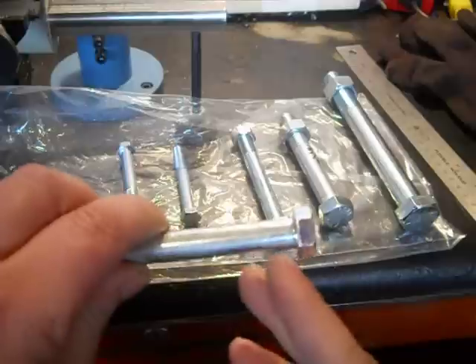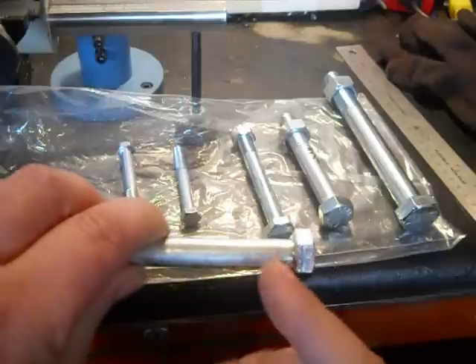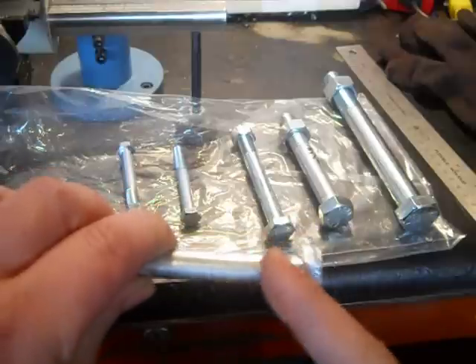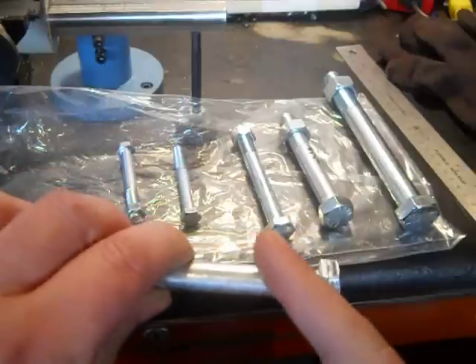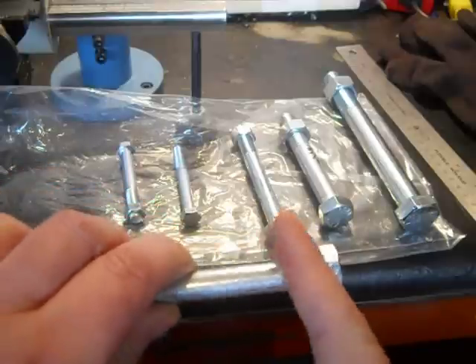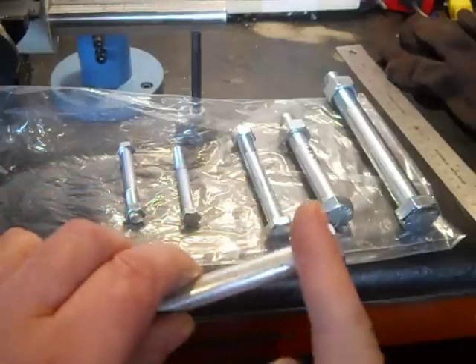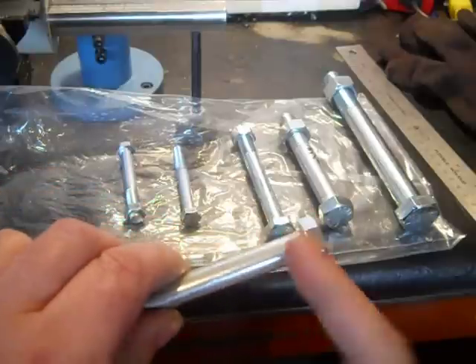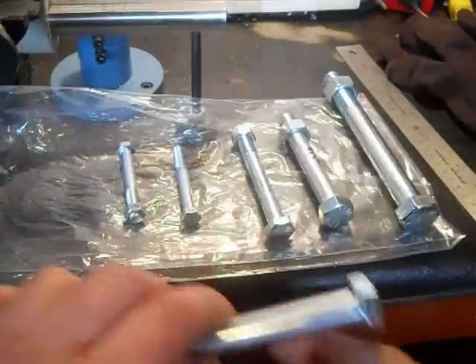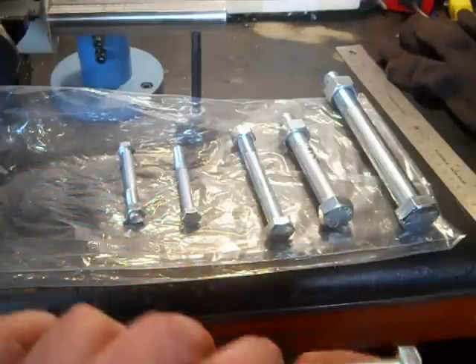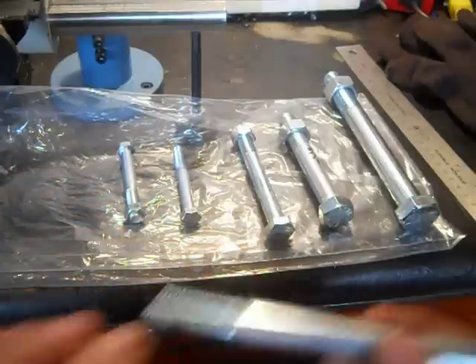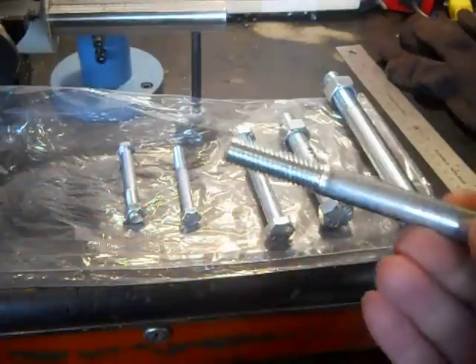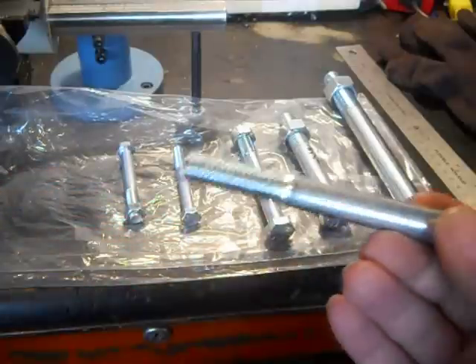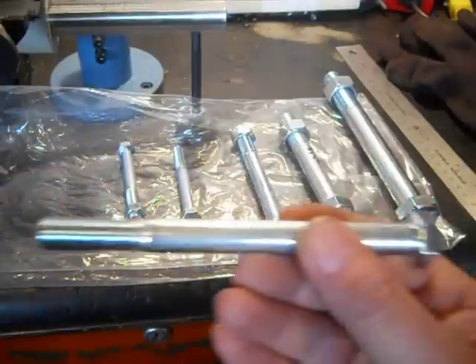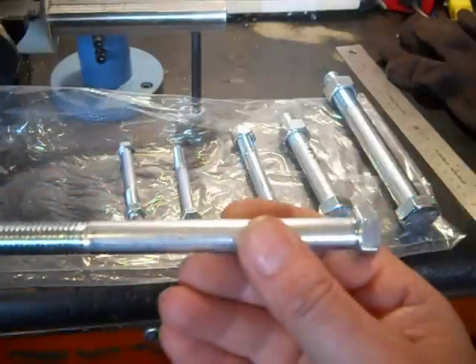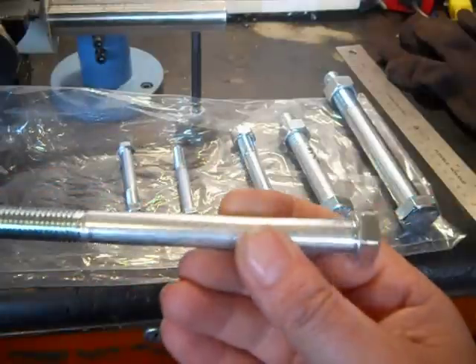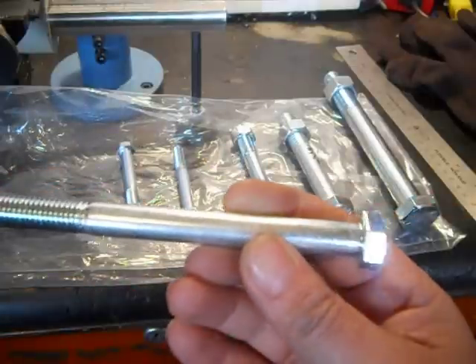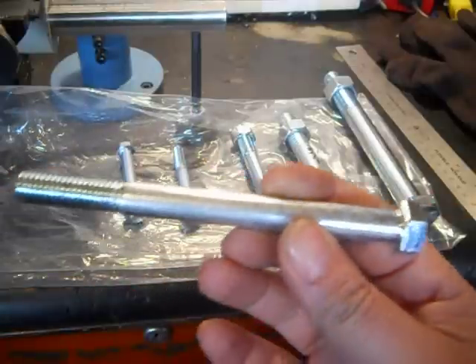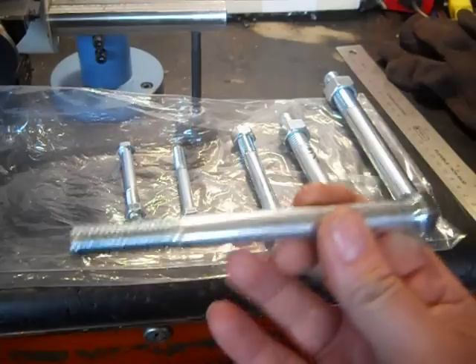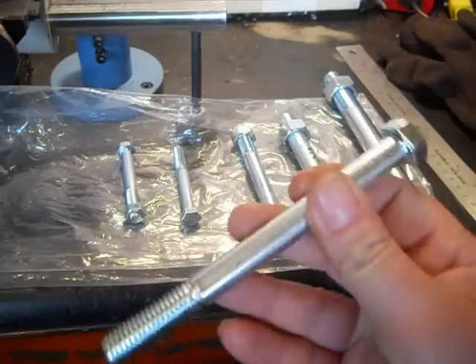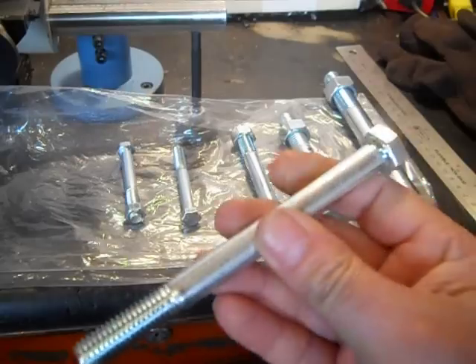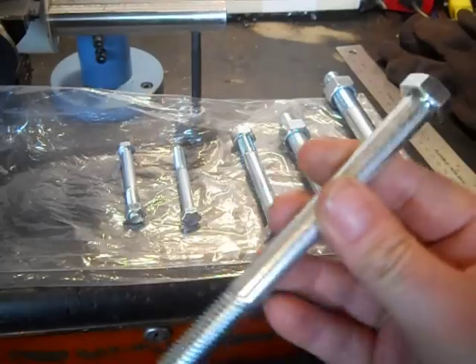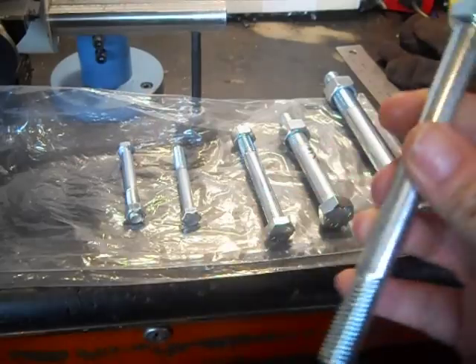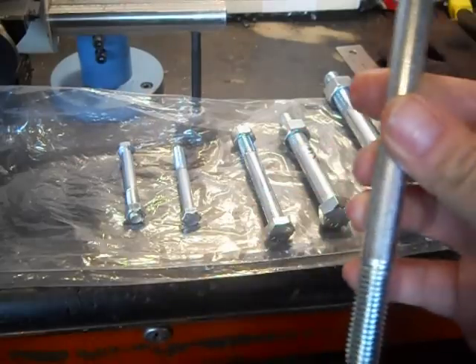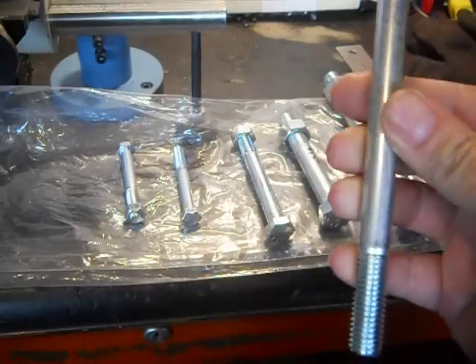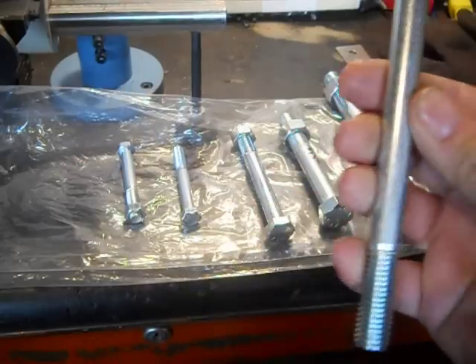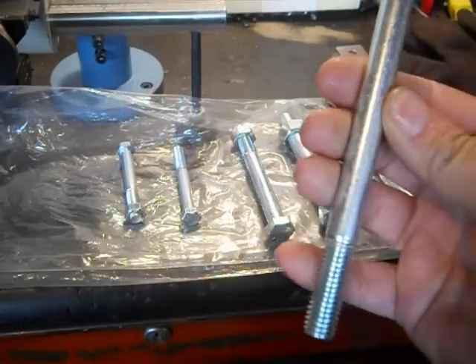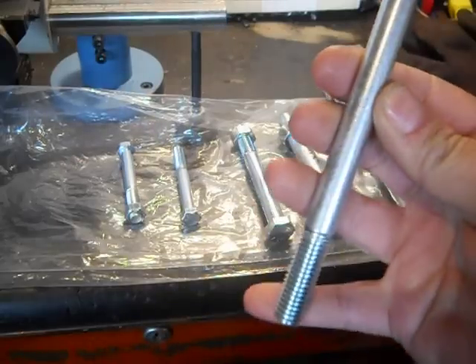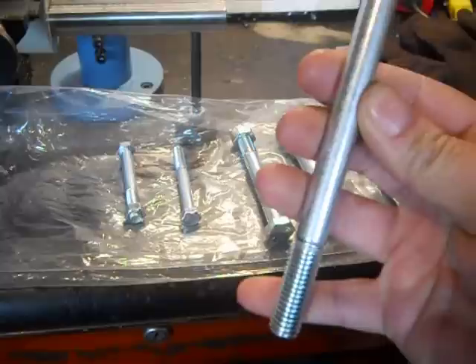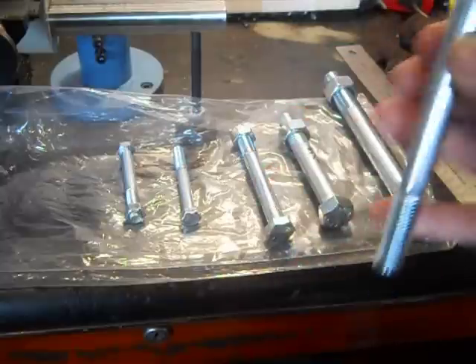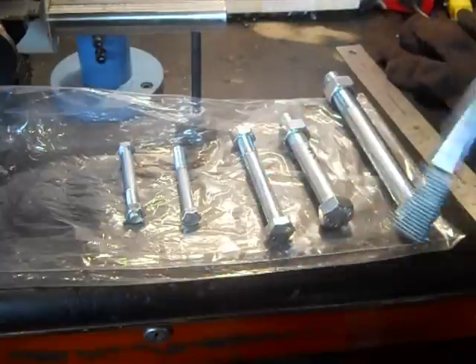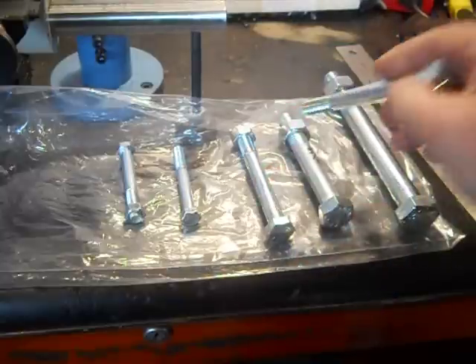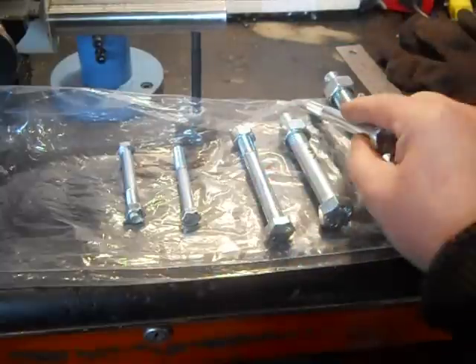You're not coming in on something that's hacksaw-cut or crooked or whatever. But if you have a bandsaw, this would be great — you could saw these off and you'd have a lot of nice metal. And when you're not using it, laying around, they're zinc-plated so they're not going to rust.